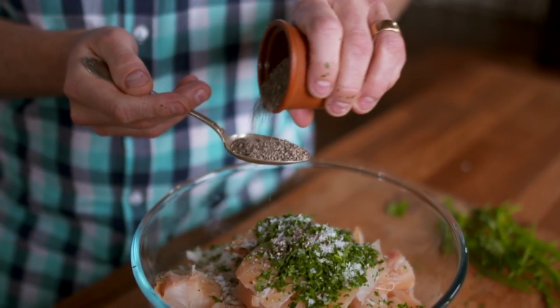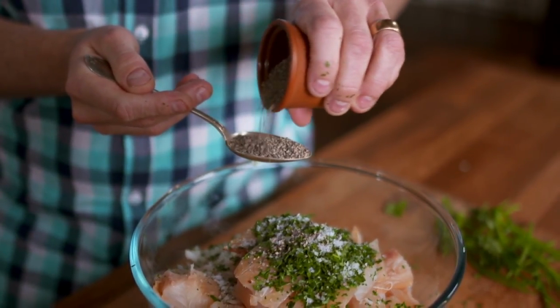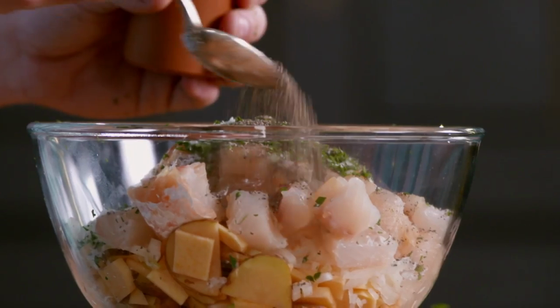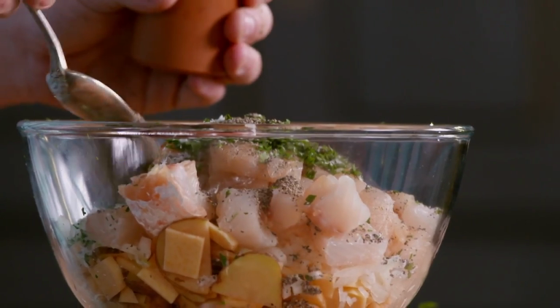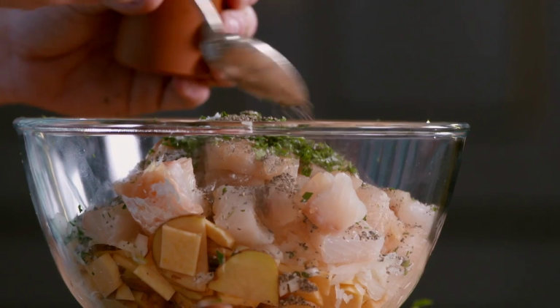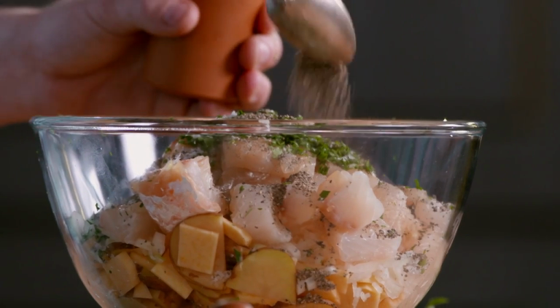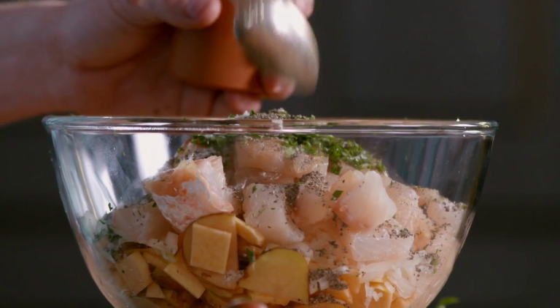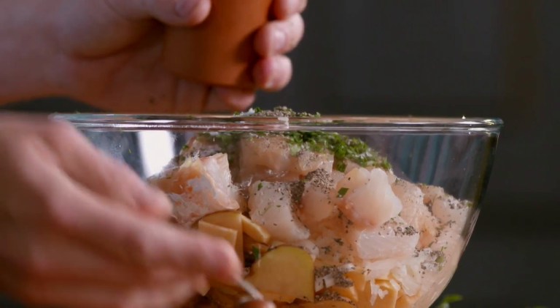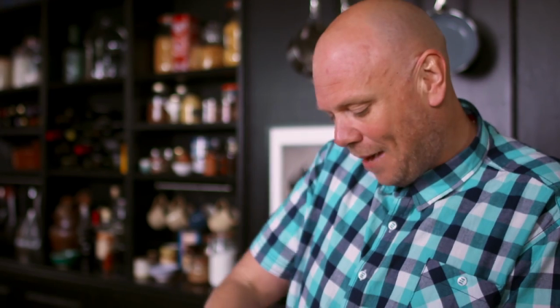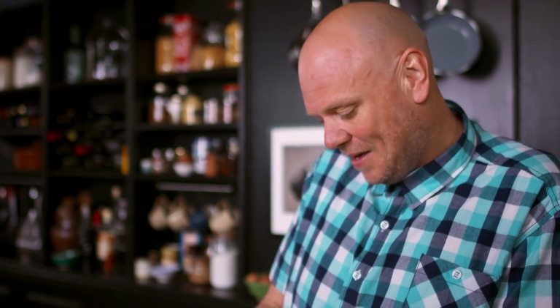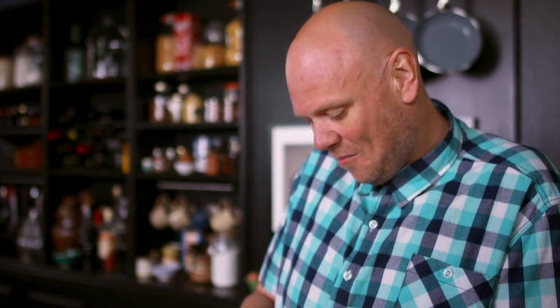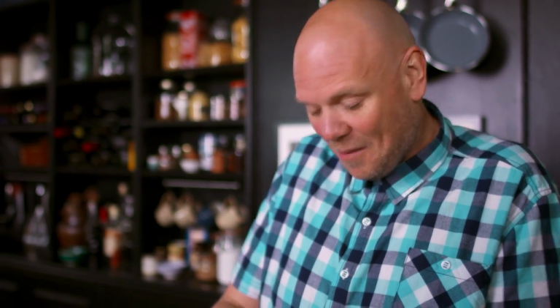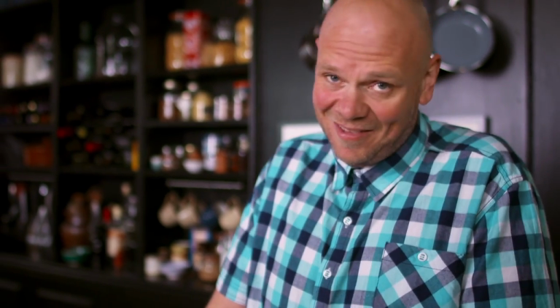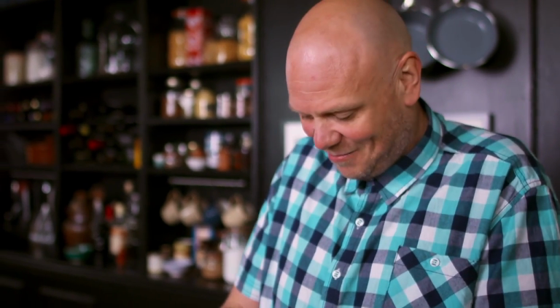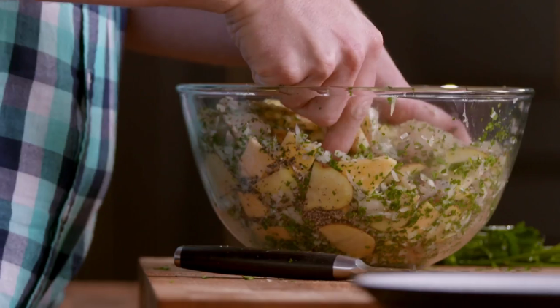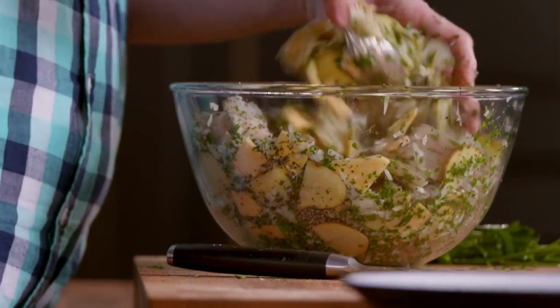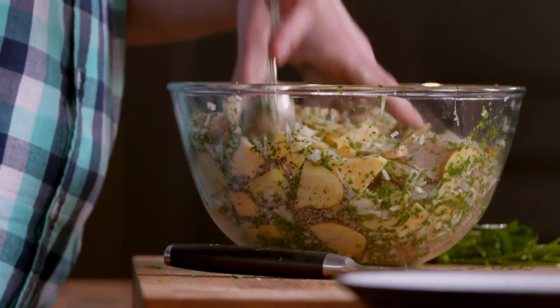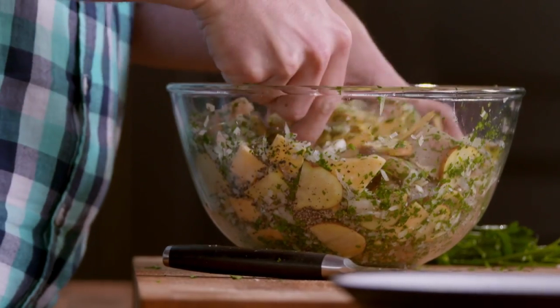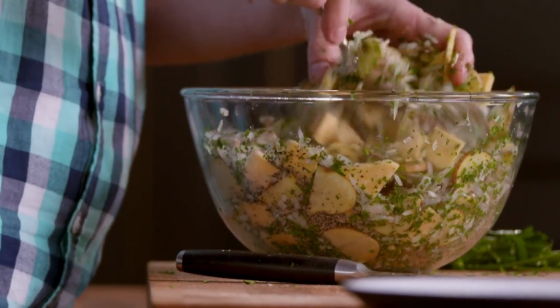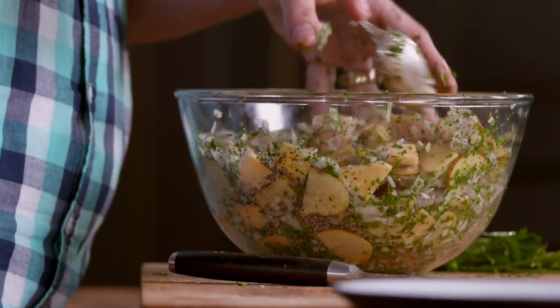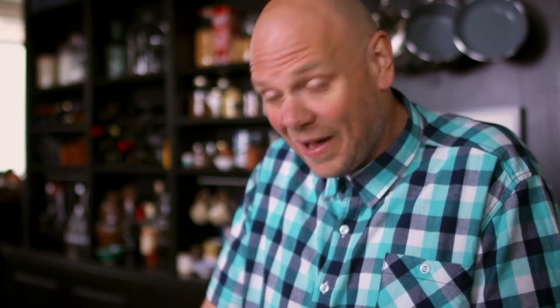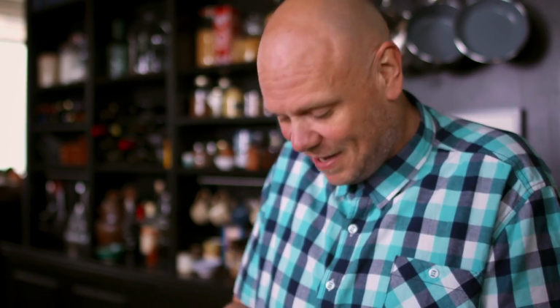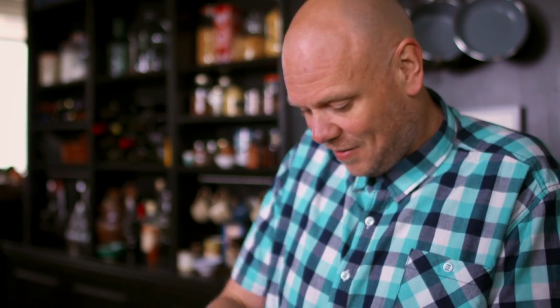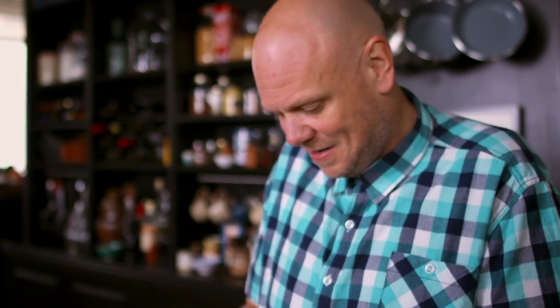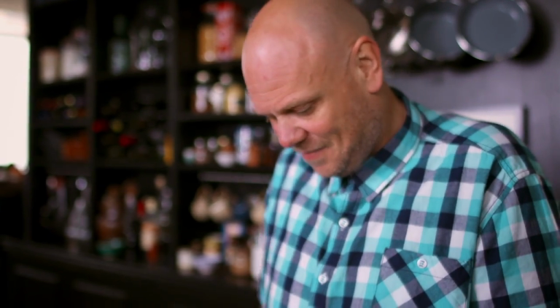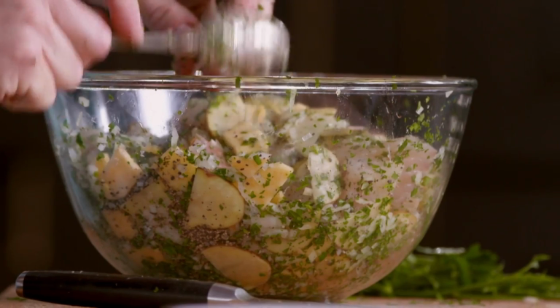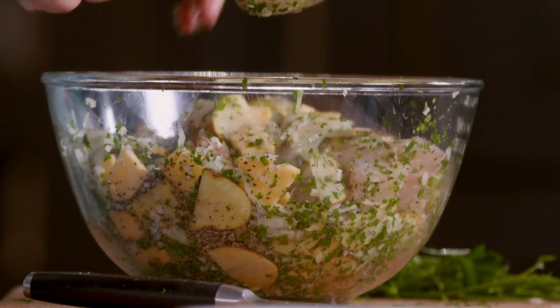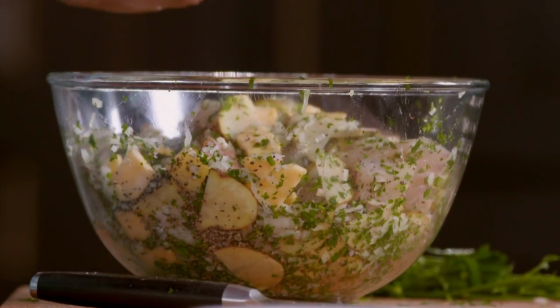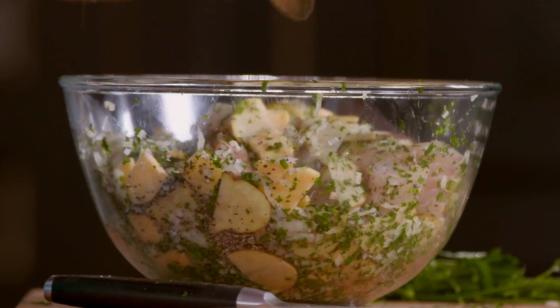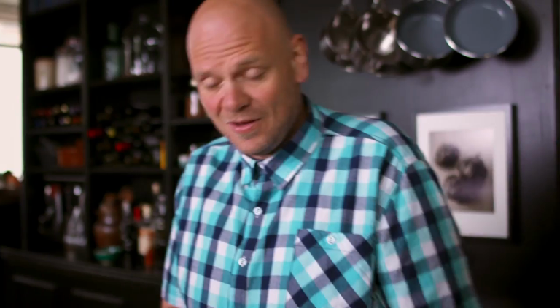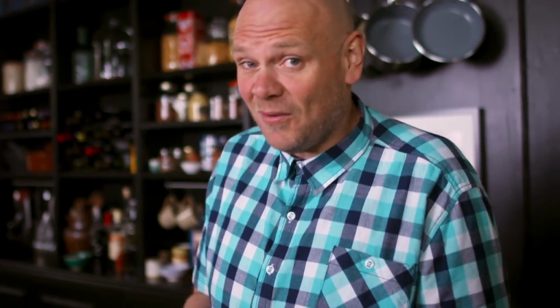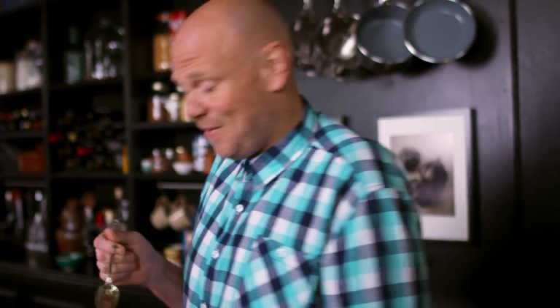I'm fairly certain that there might be a few people in Cornwall a little unhappy at my pasty recipe here. And if I've offended anyone in Cornwall, I am really sorry. If you try it, you might forgive me.